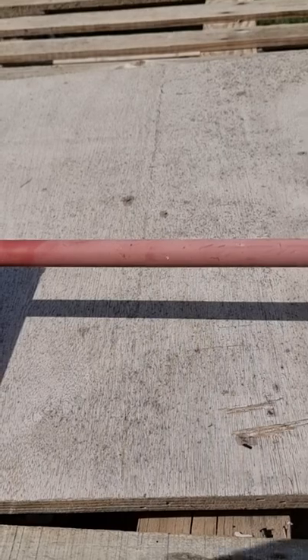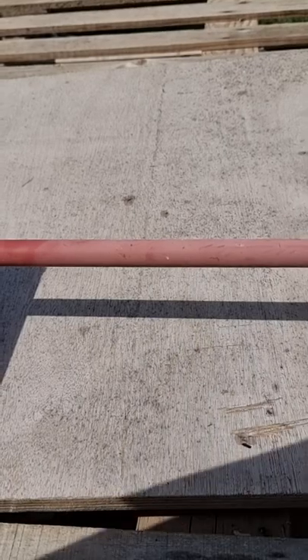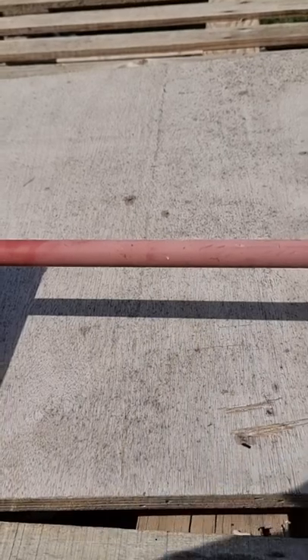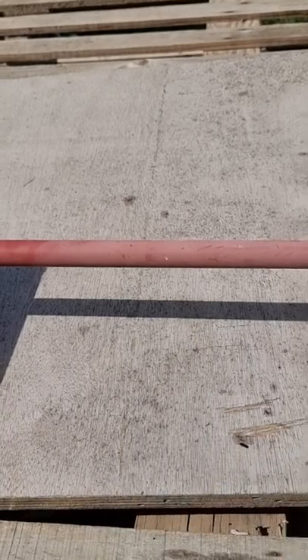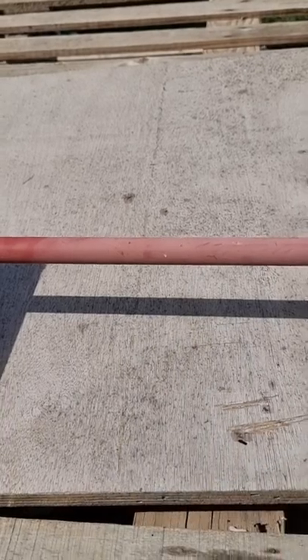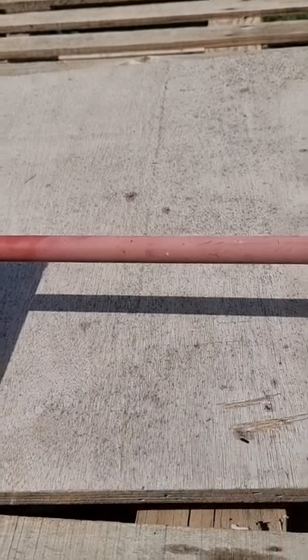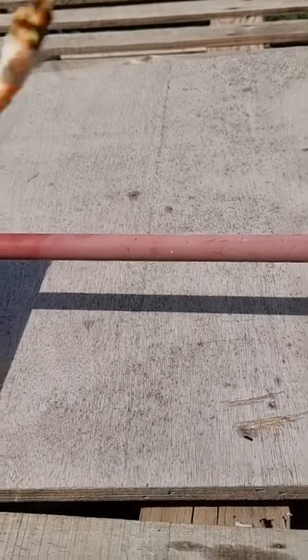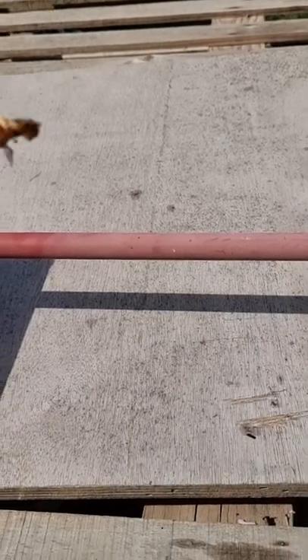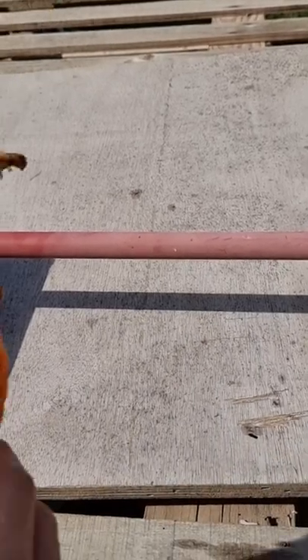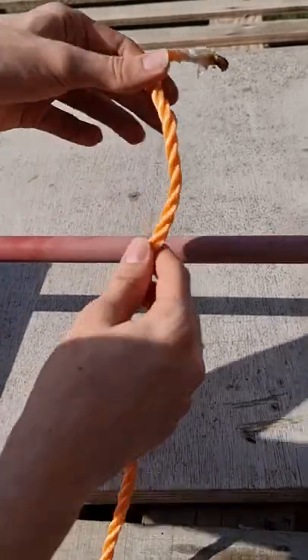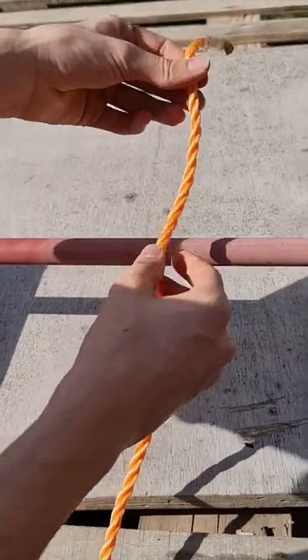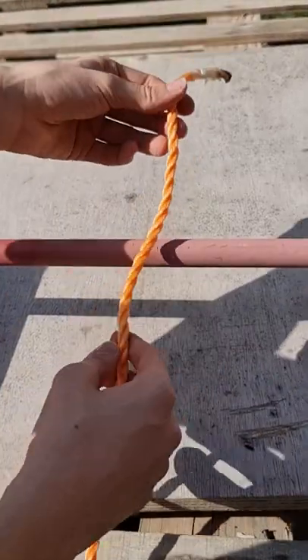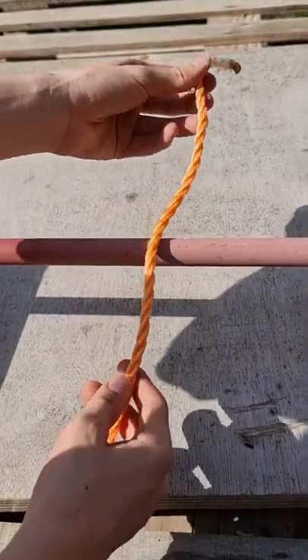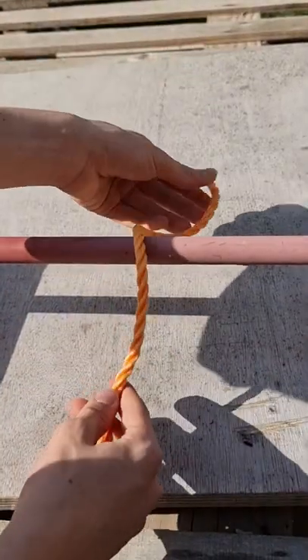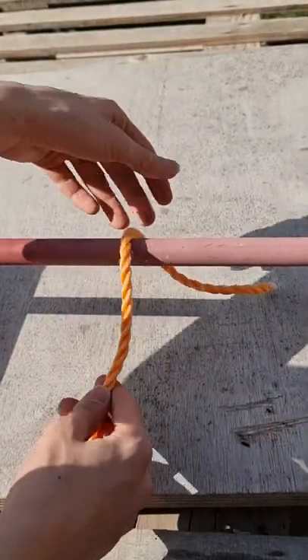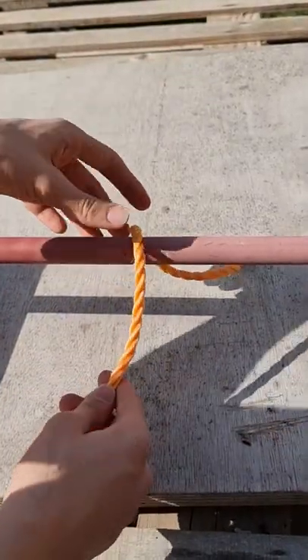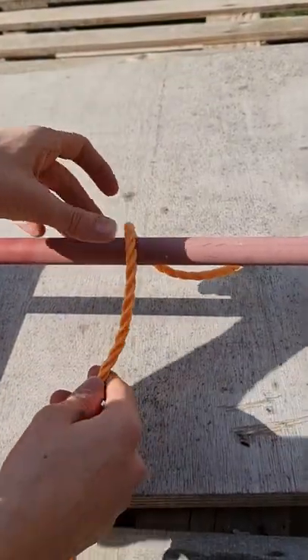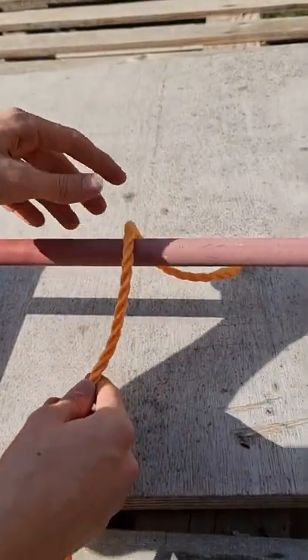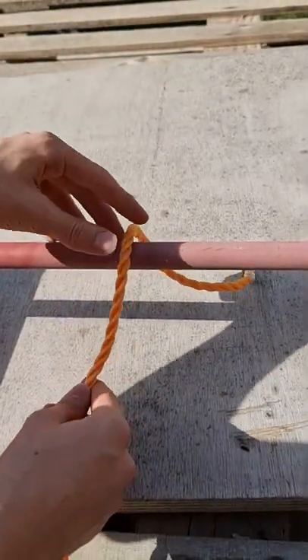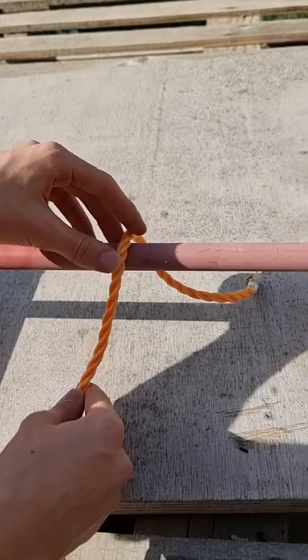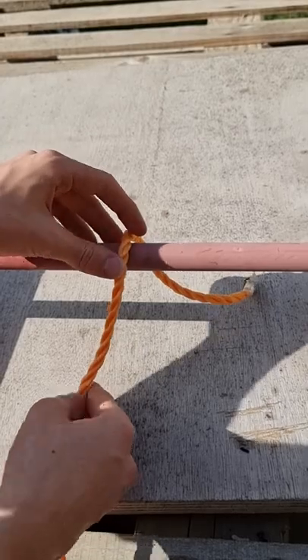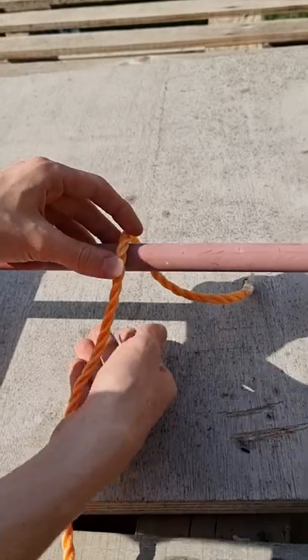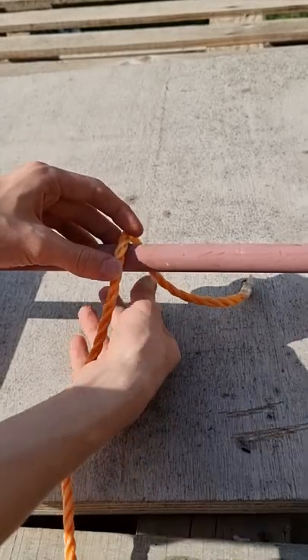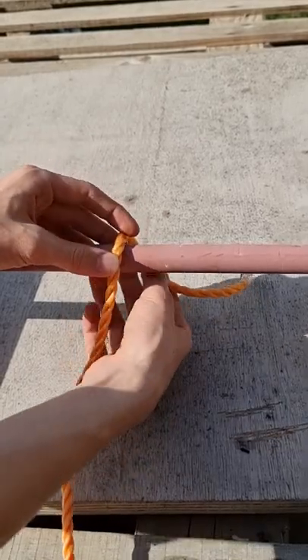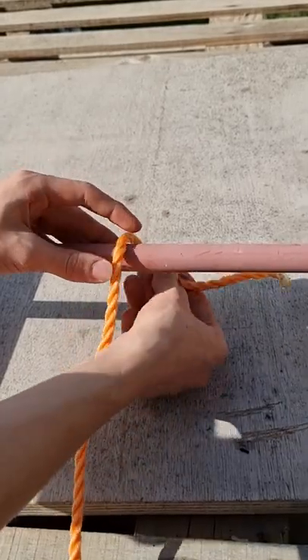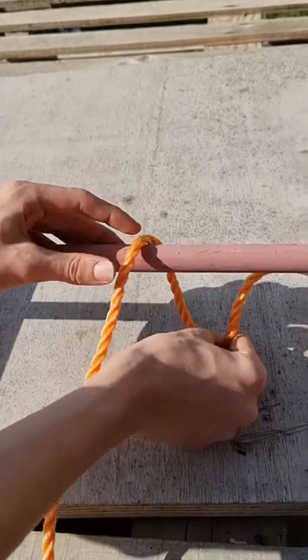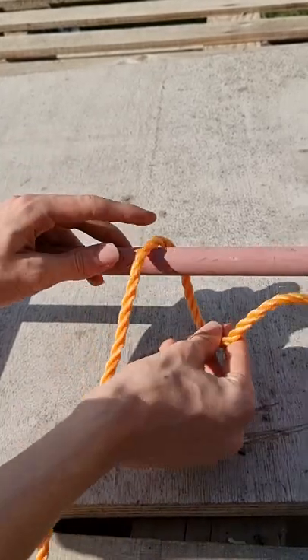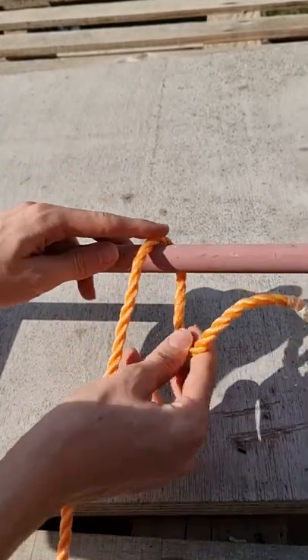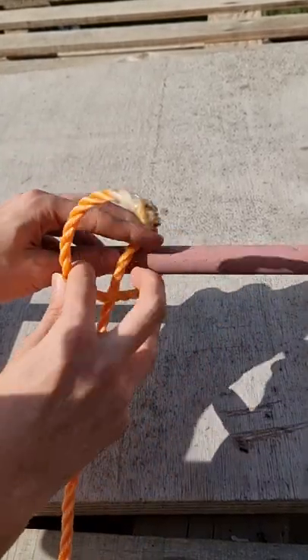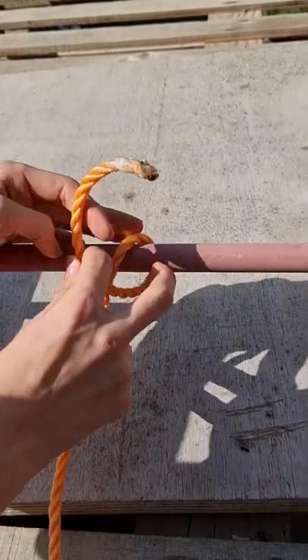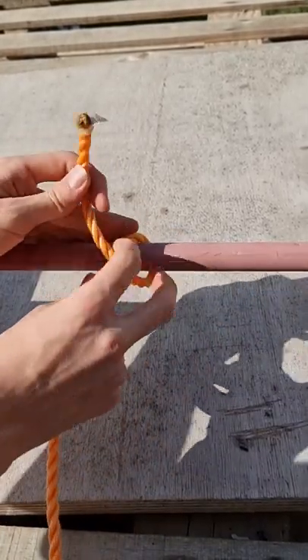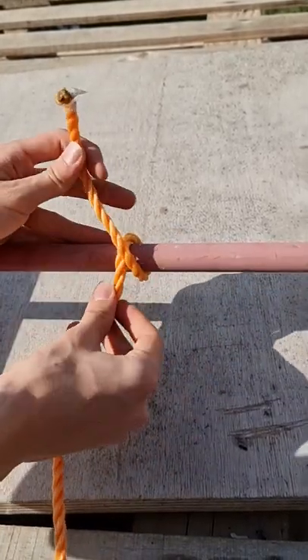This is how to tie a clove hitch knot. Just get your rope, put it over the top of the pole or mooring line, and pull it around to make a cross.